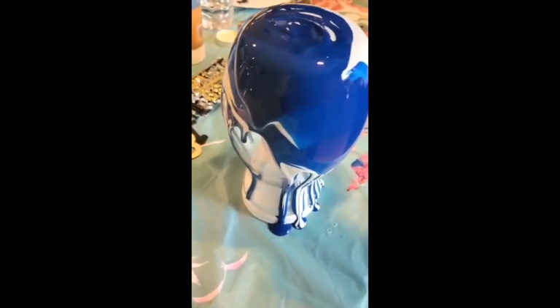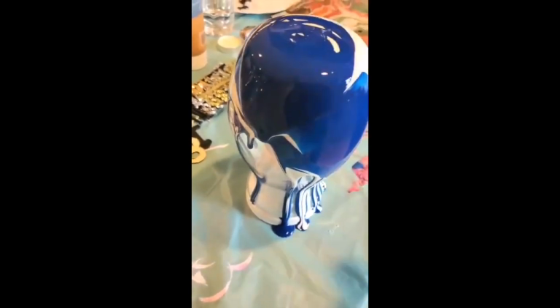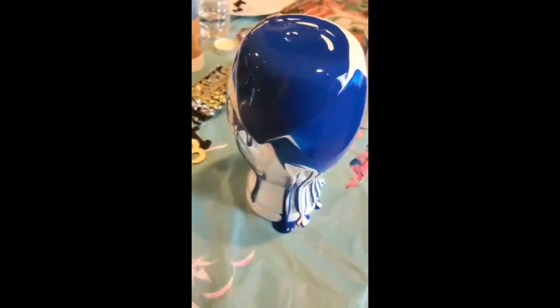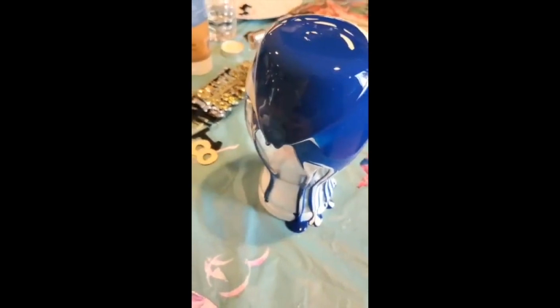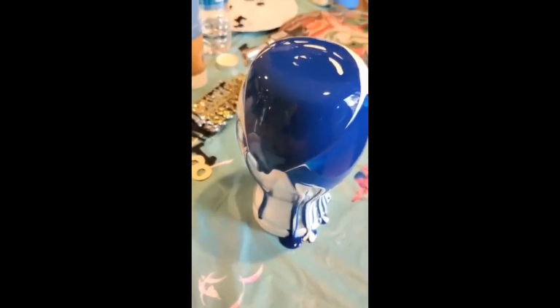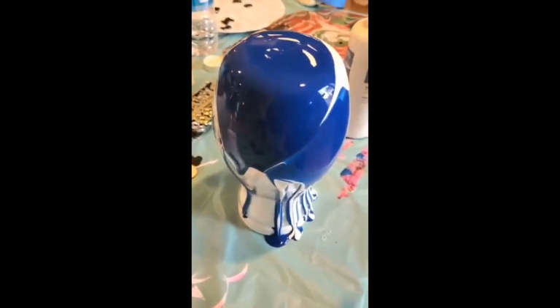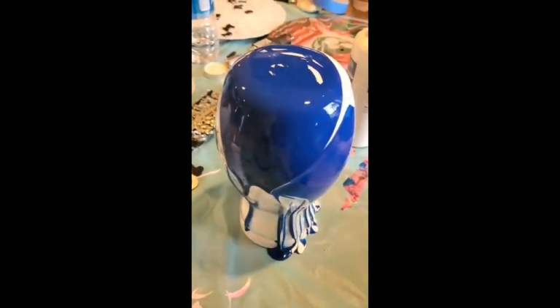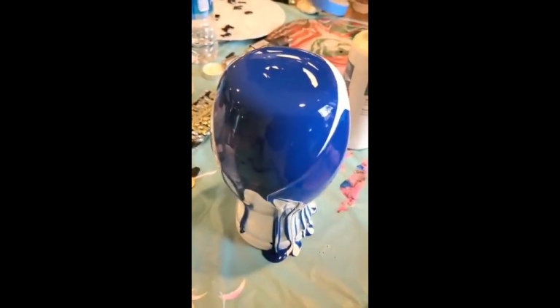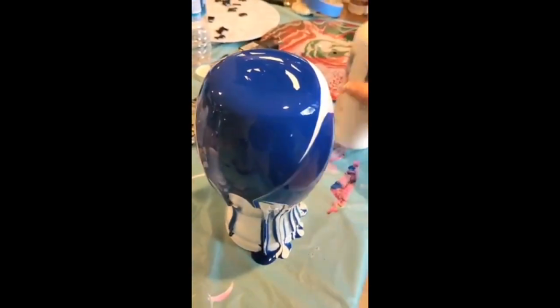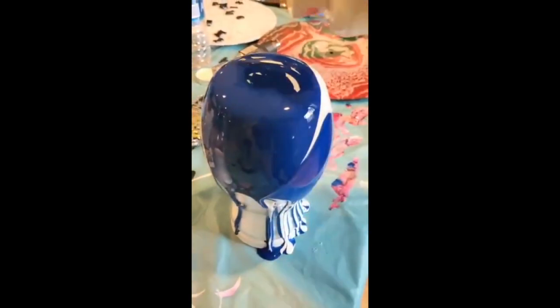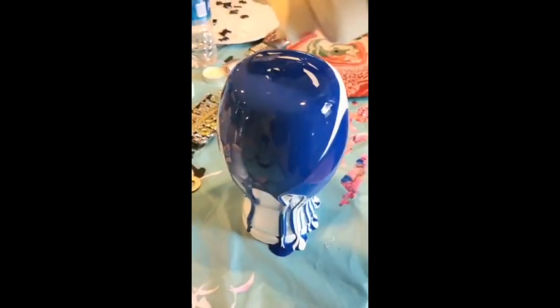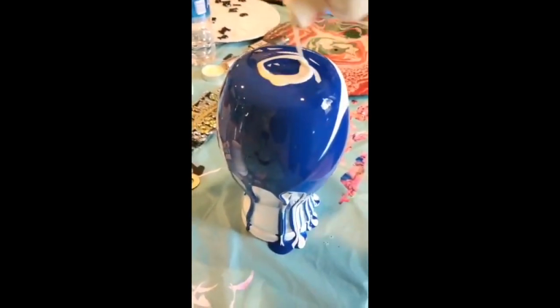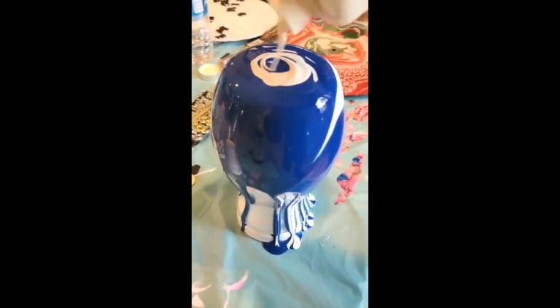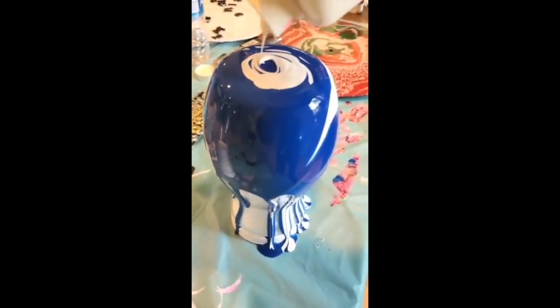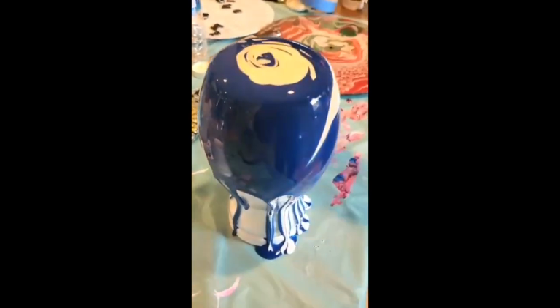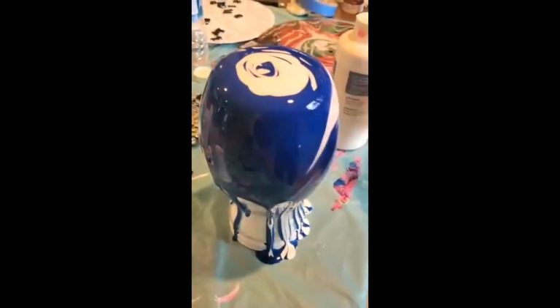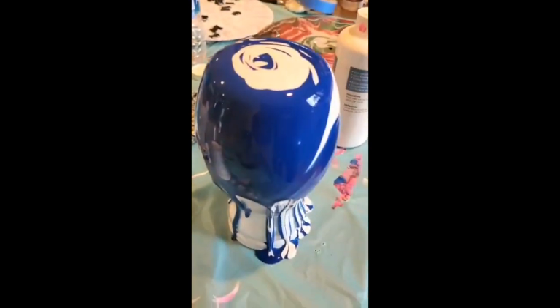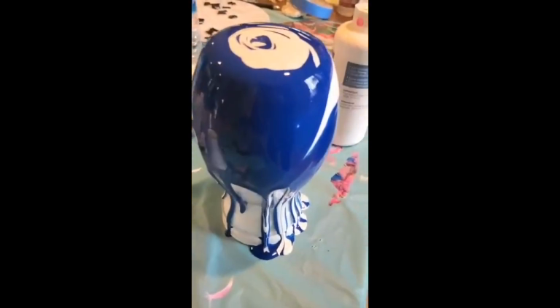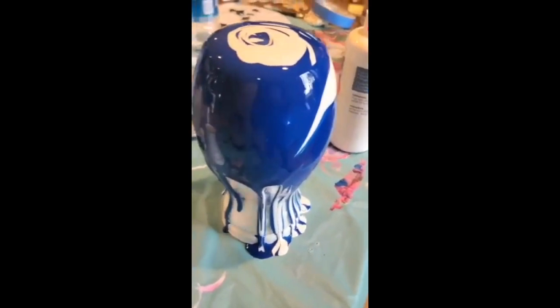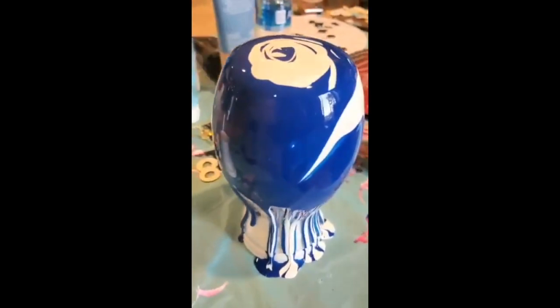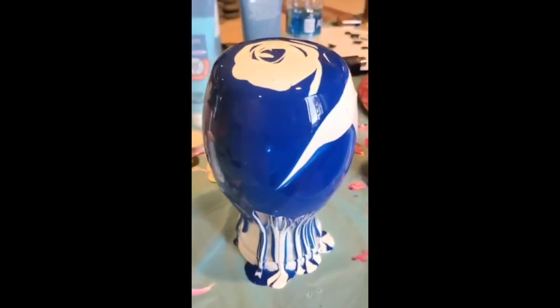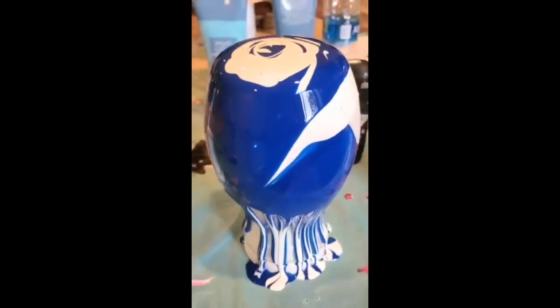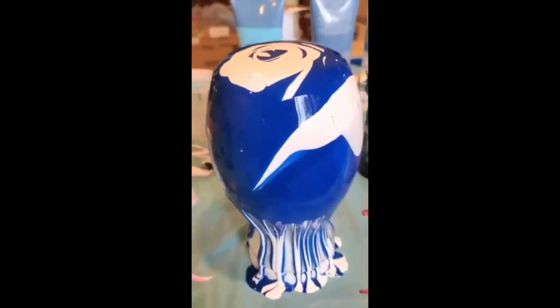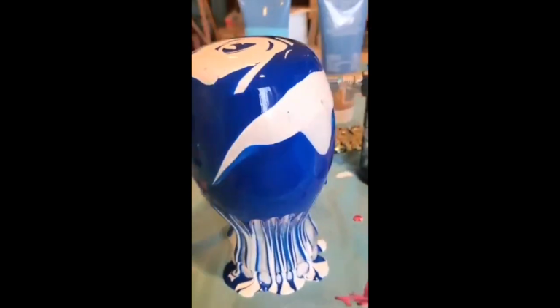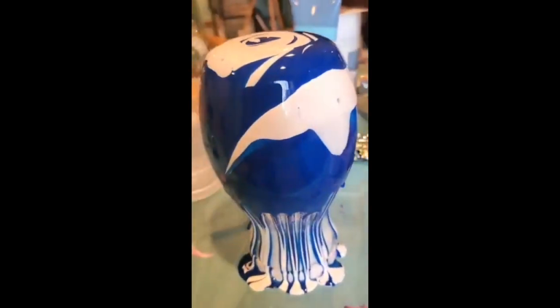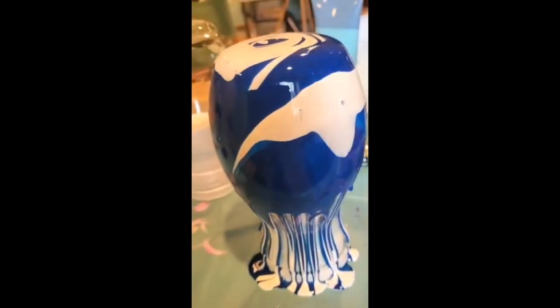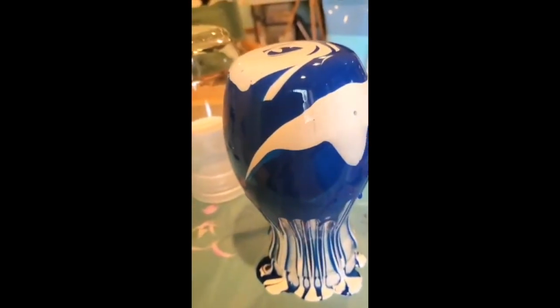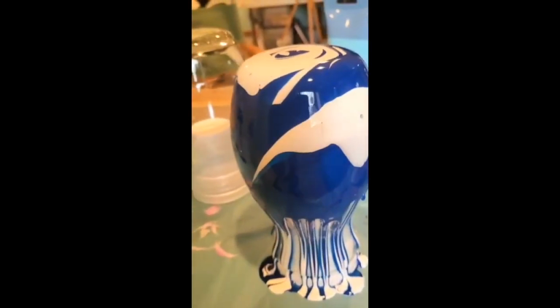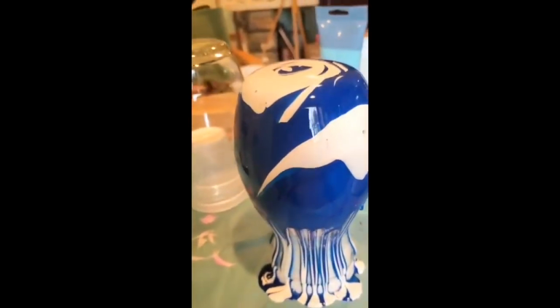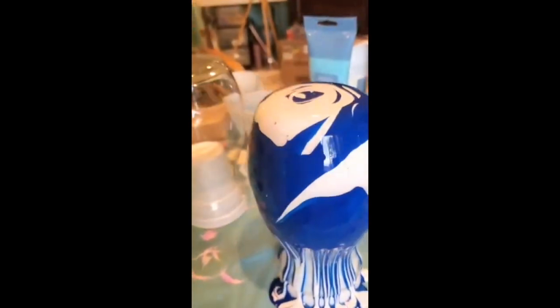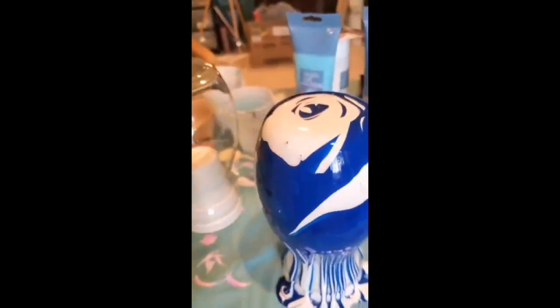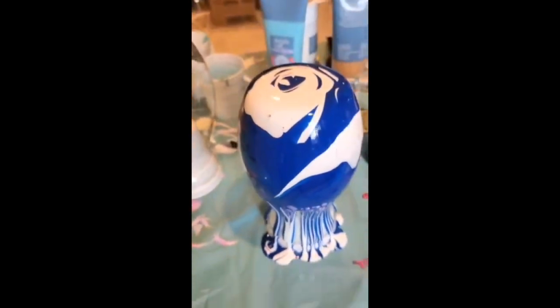I buy all of my vases from the dollar store so they're only a dollar, and they have multiple different shapes, some small and some large, so you can have a variety on display. I am just about done layering the paint.